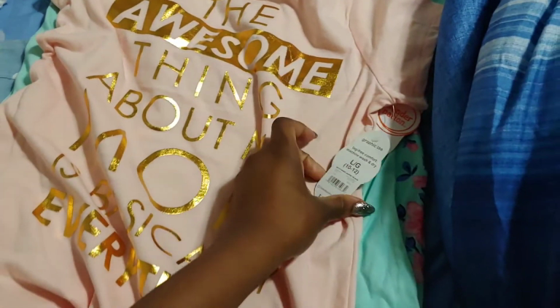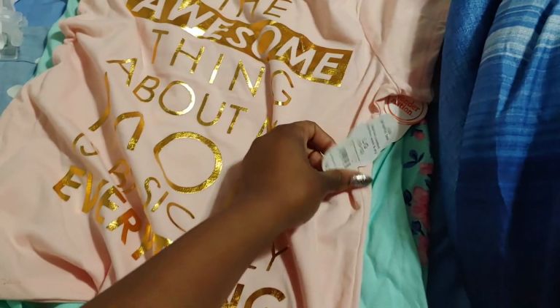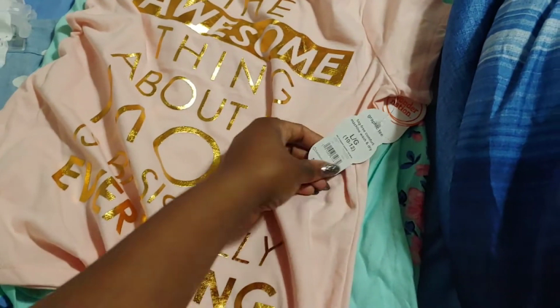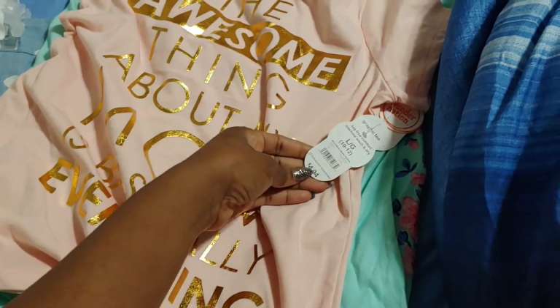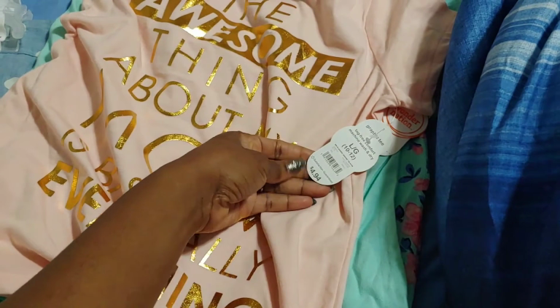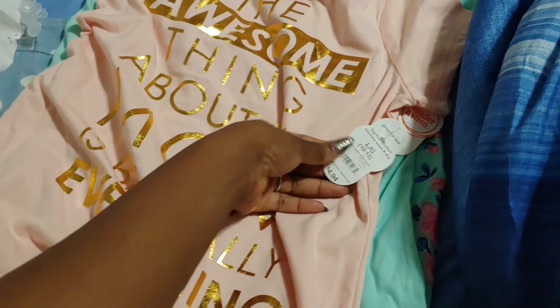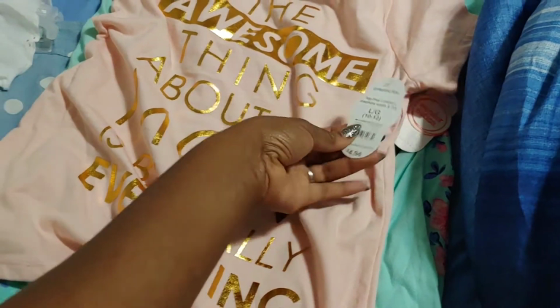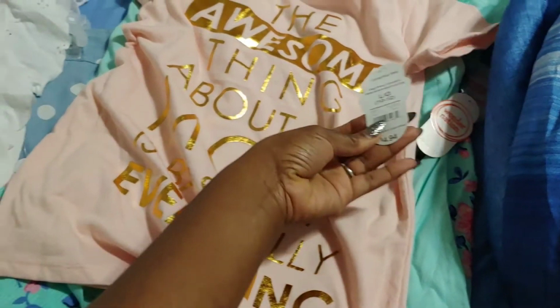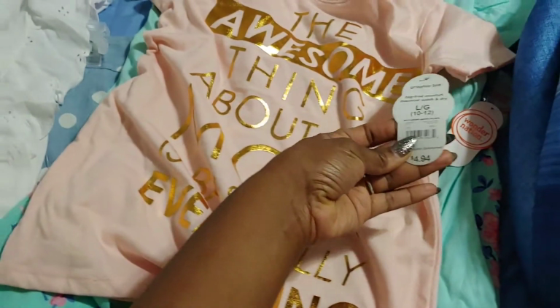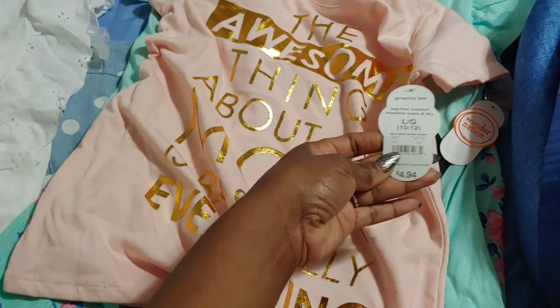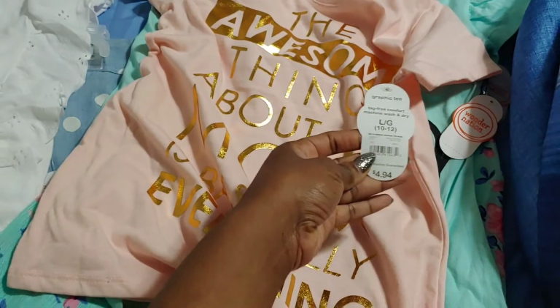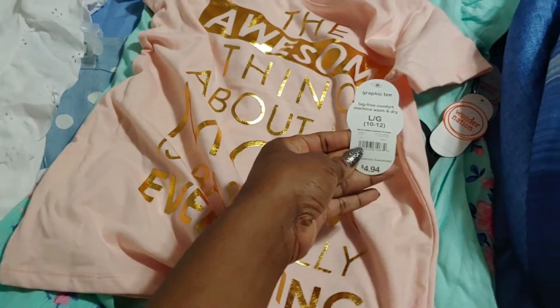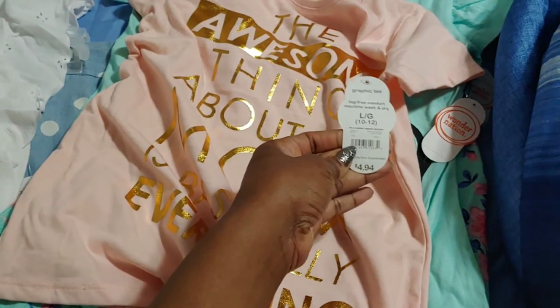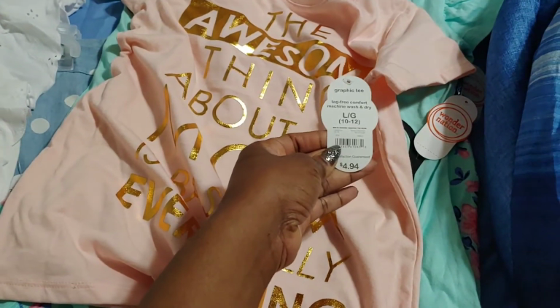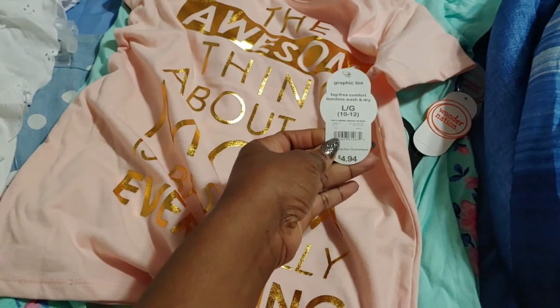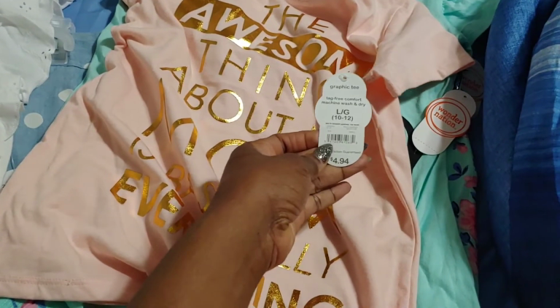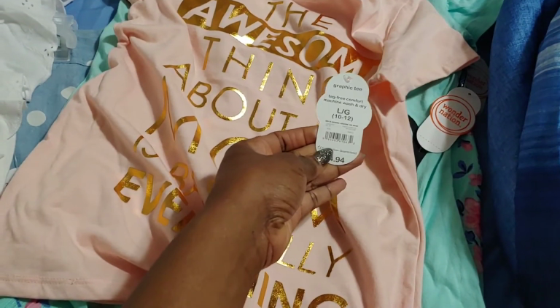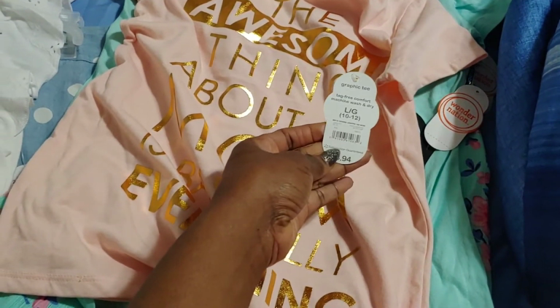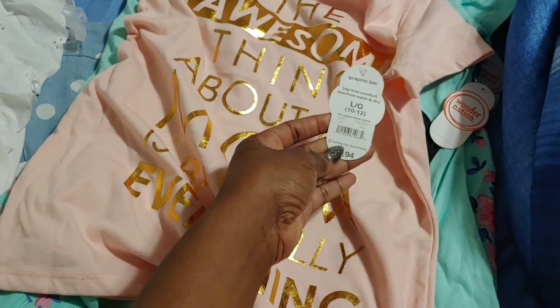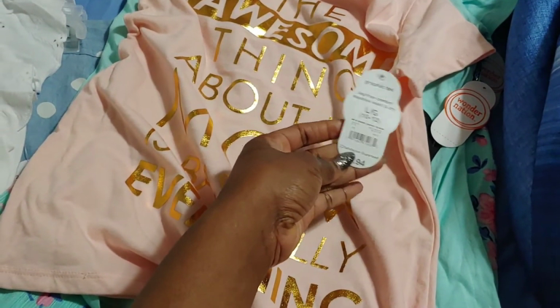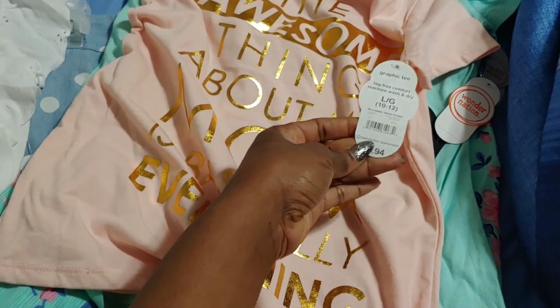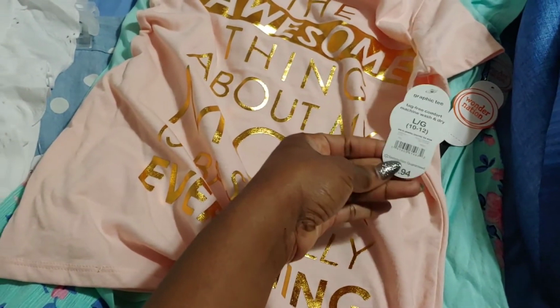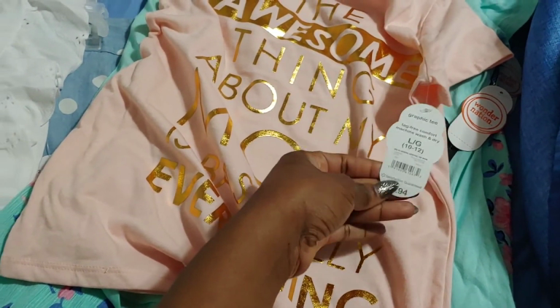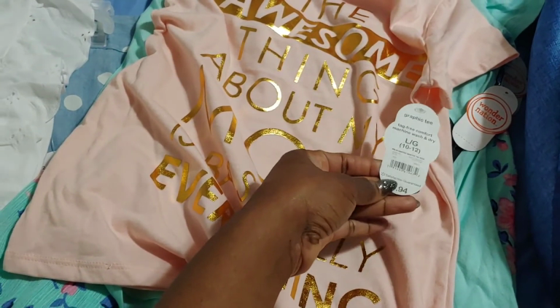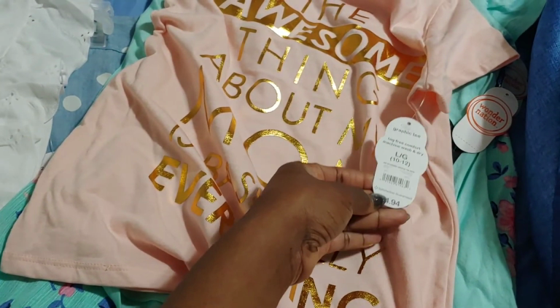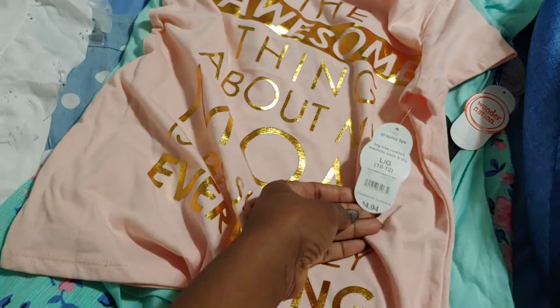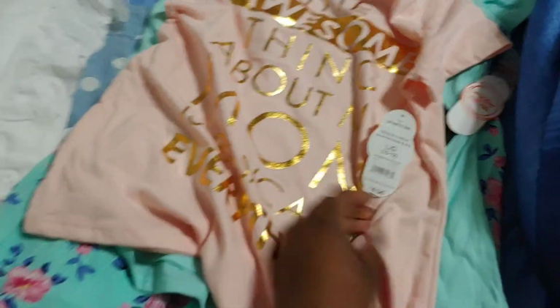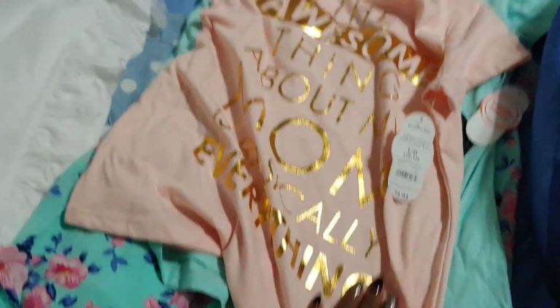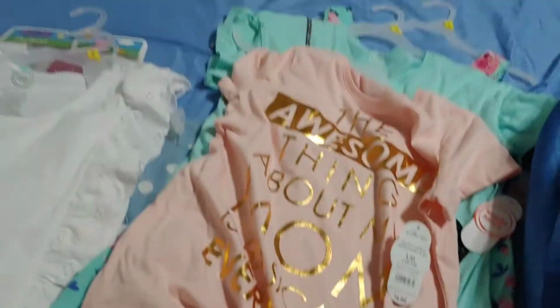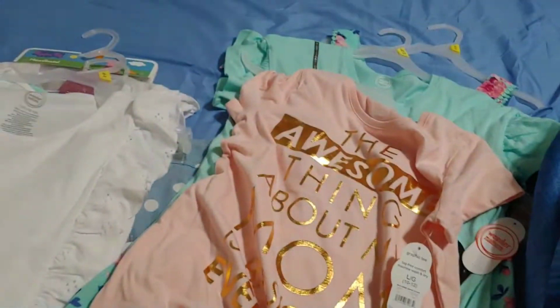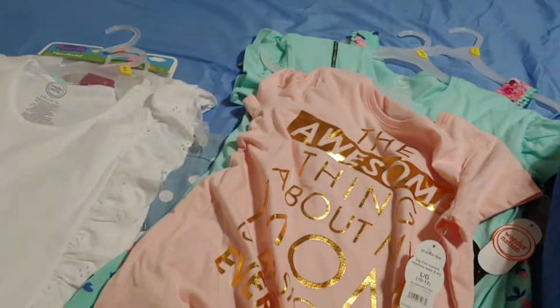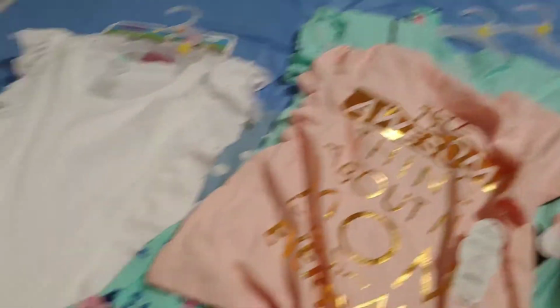This shirt is more what I'm talking about — $4.94. Now that's a bargain for a t-shirt.